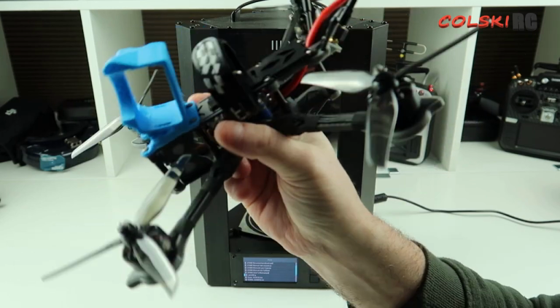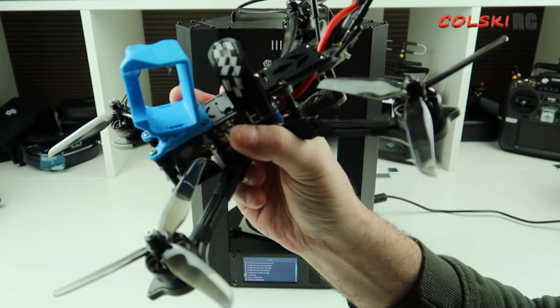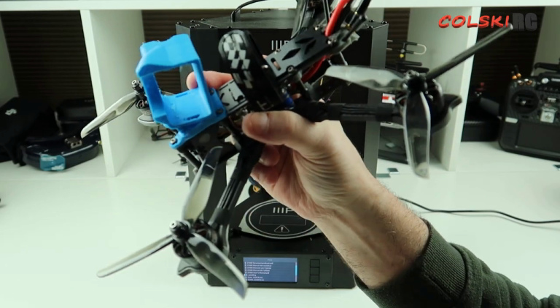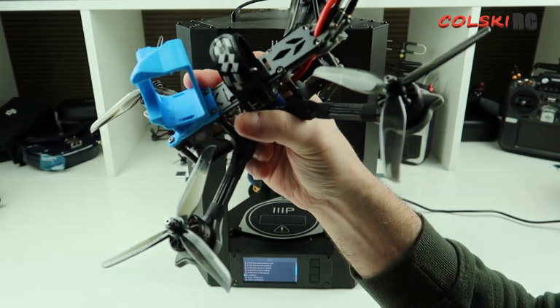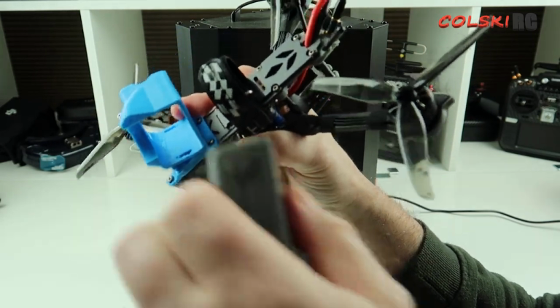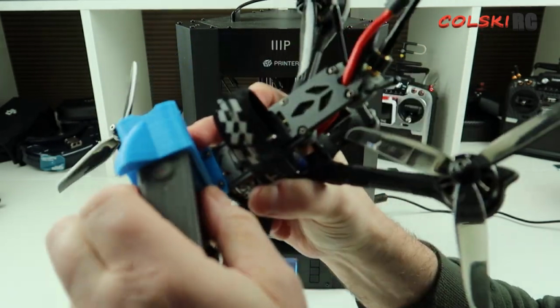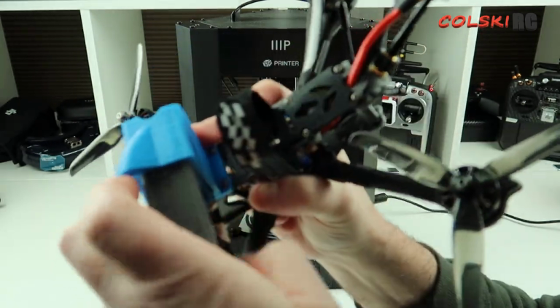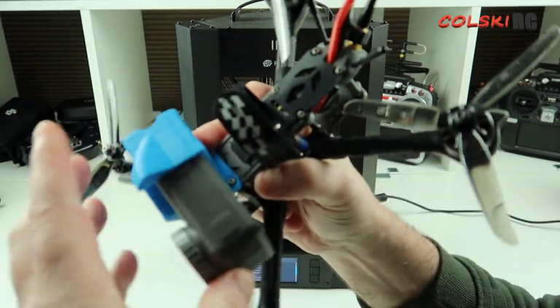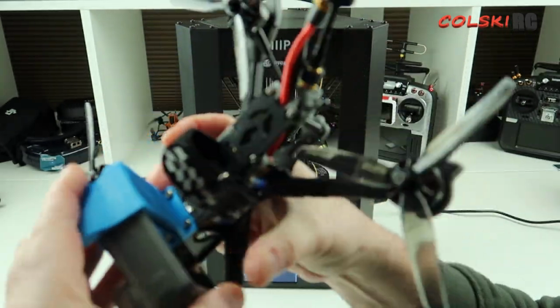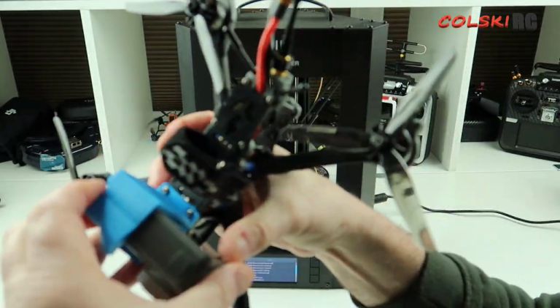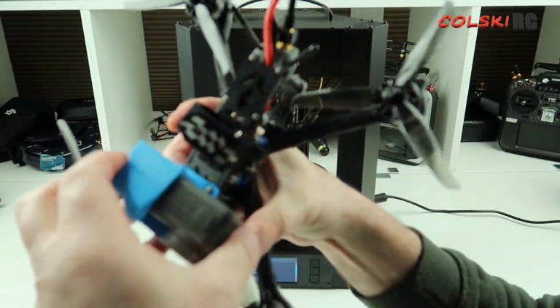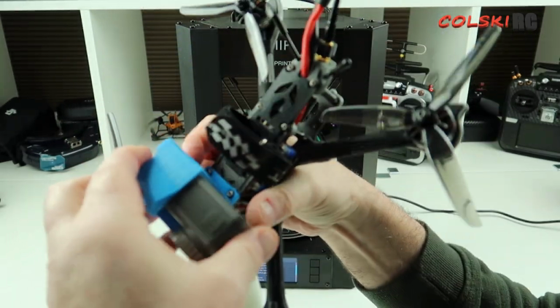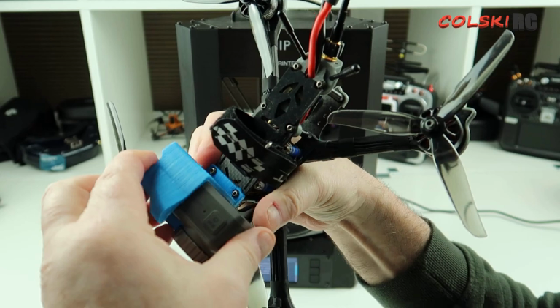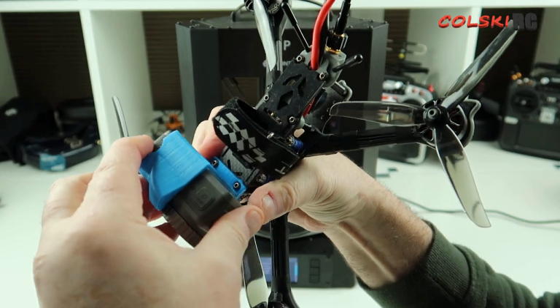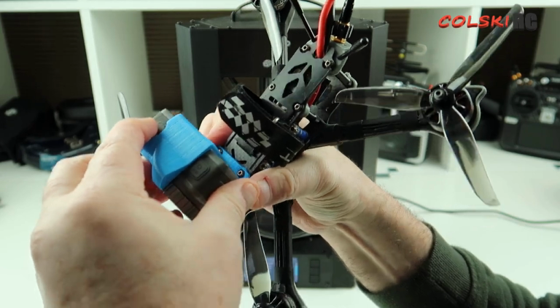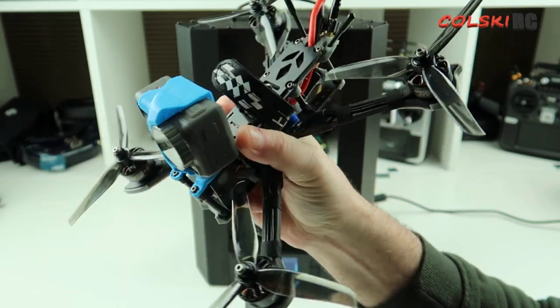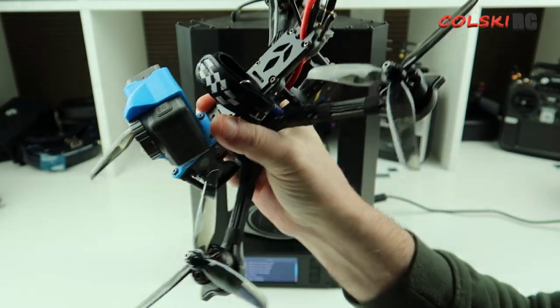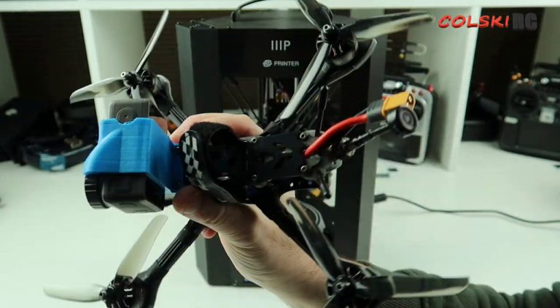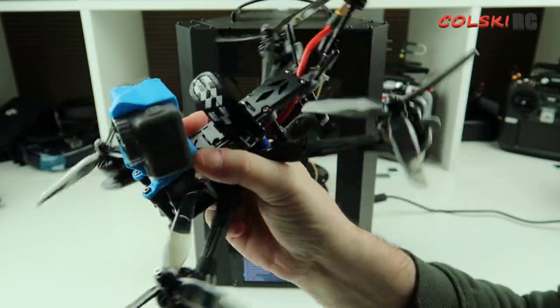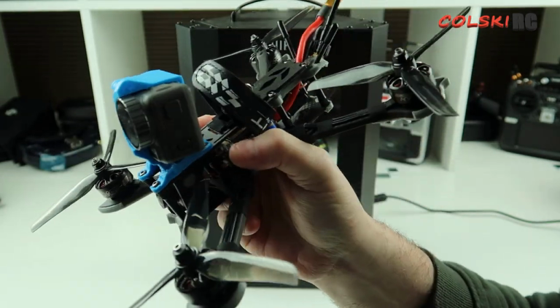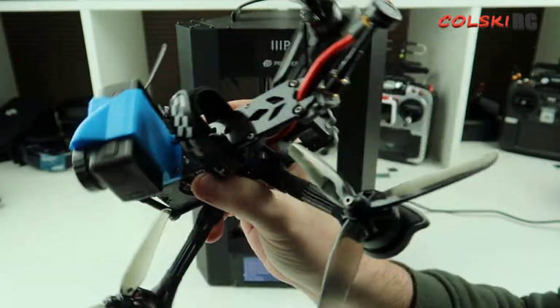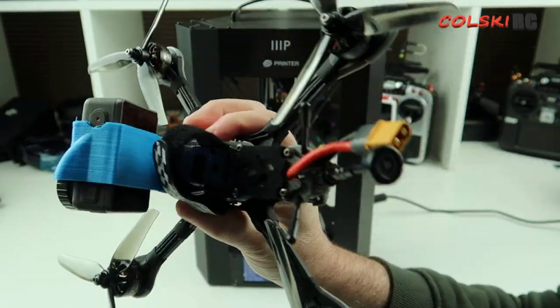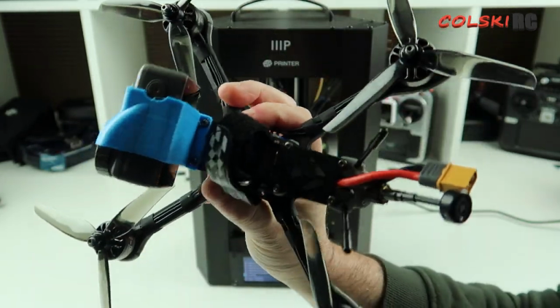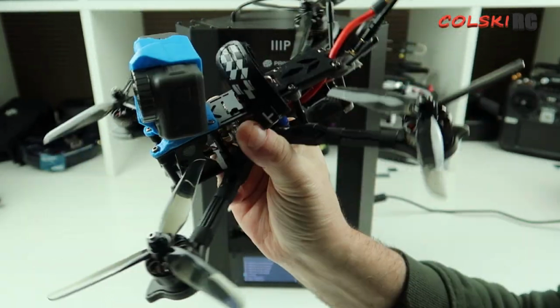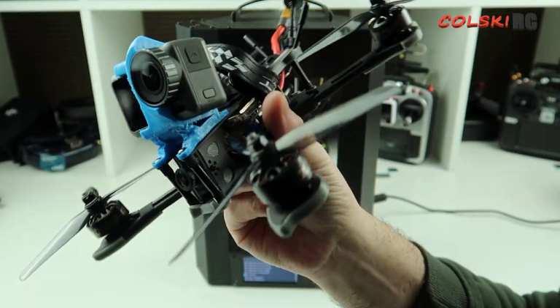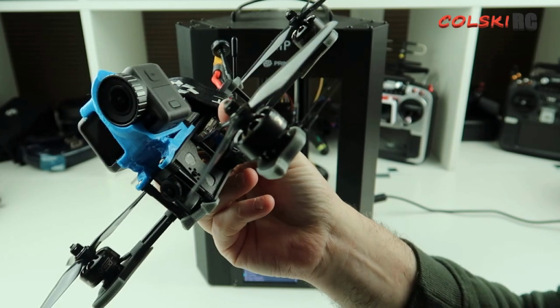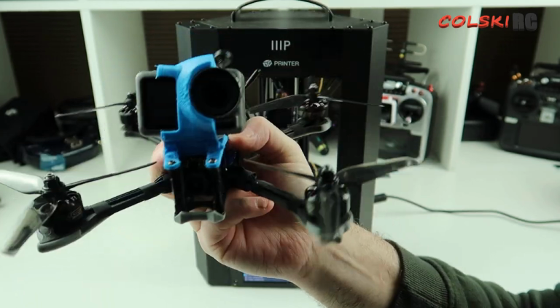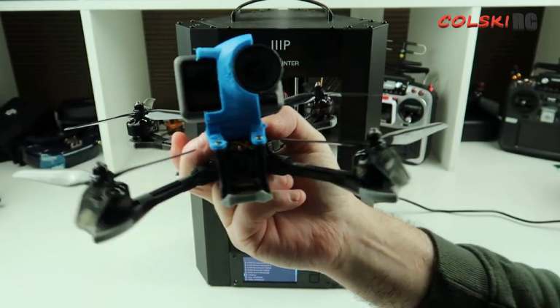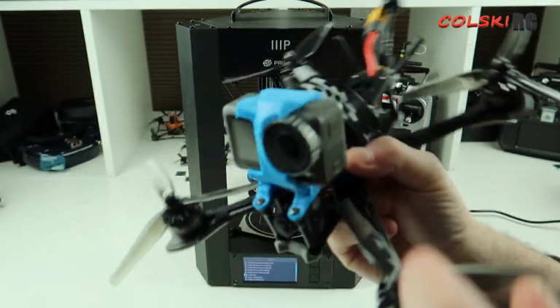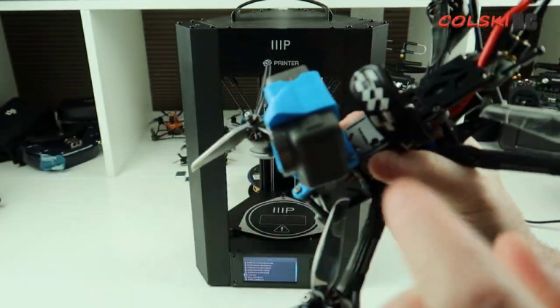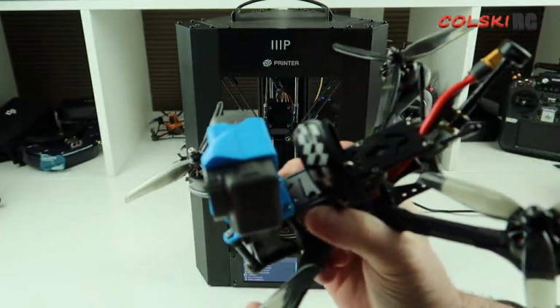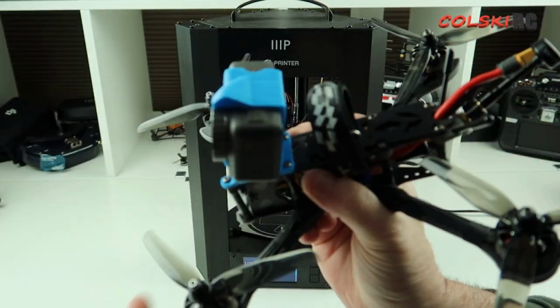I'm using the cheapest TPU I could find — stuff from Amazon. A 500 gram reel is about nine quid and a one kilogram one is 15 quid. That's as much as I spend on it because I'm not over bothered.